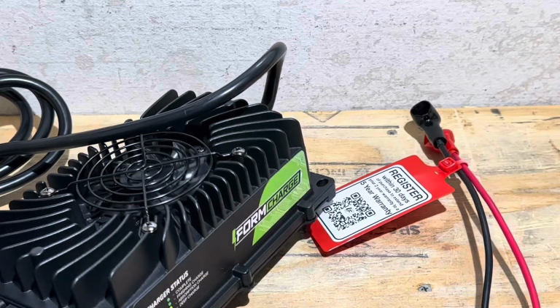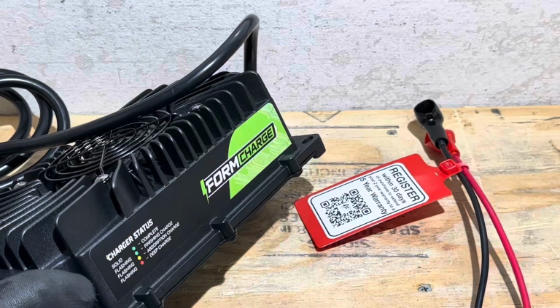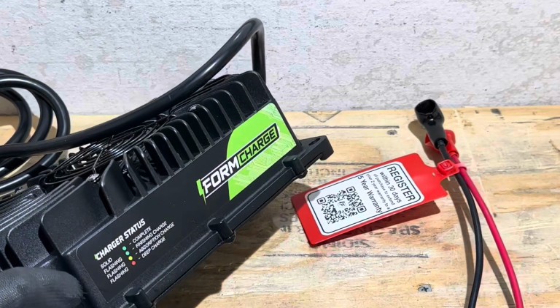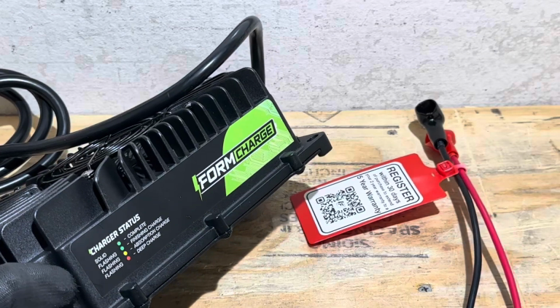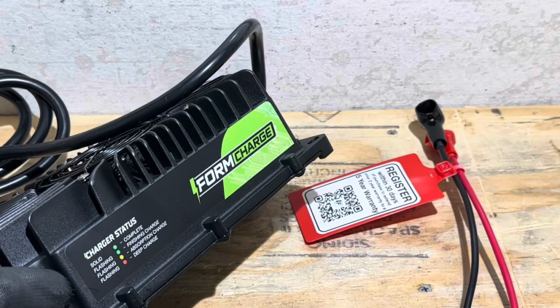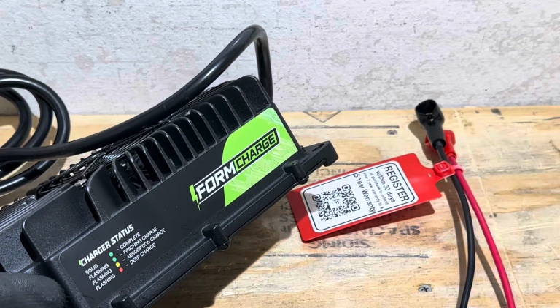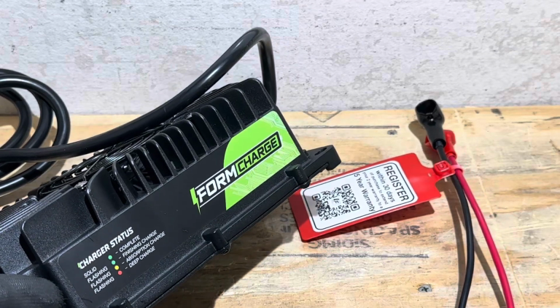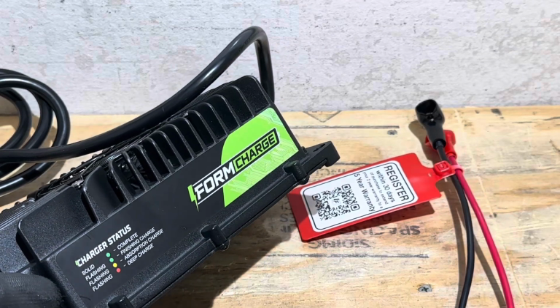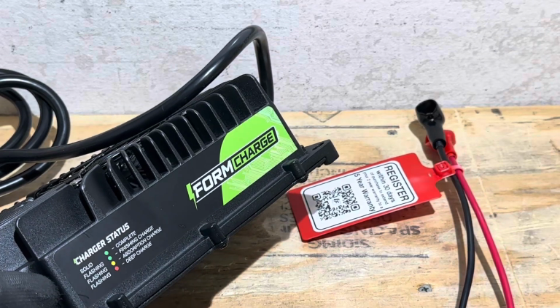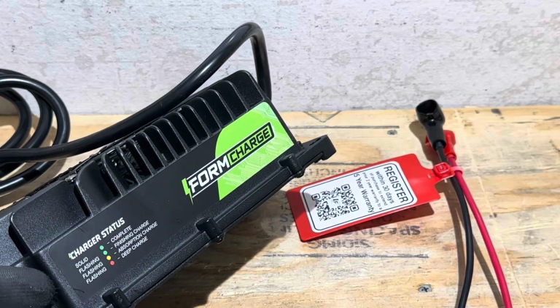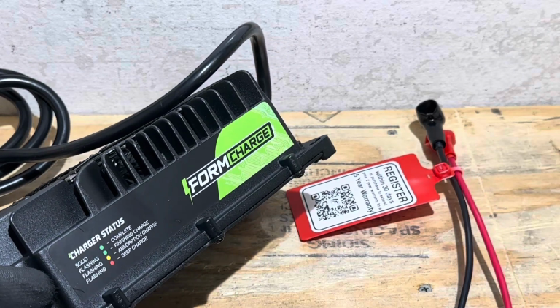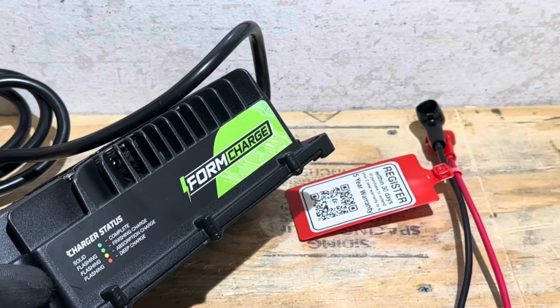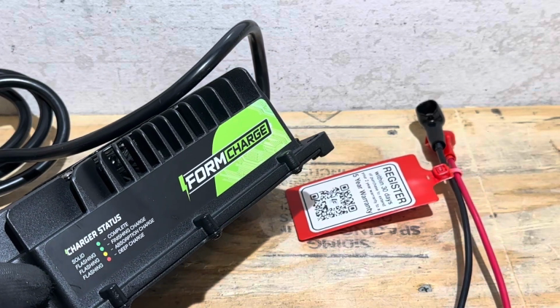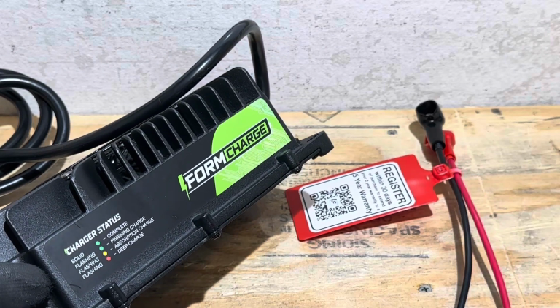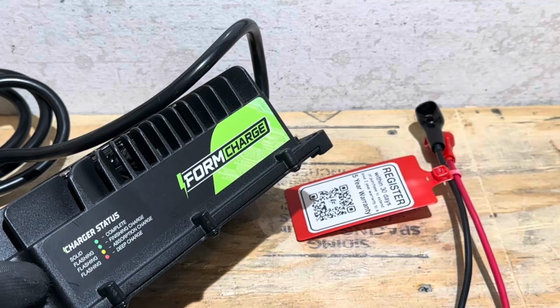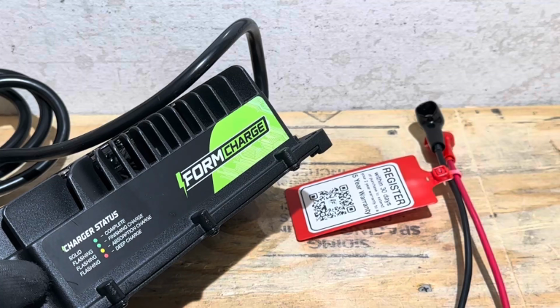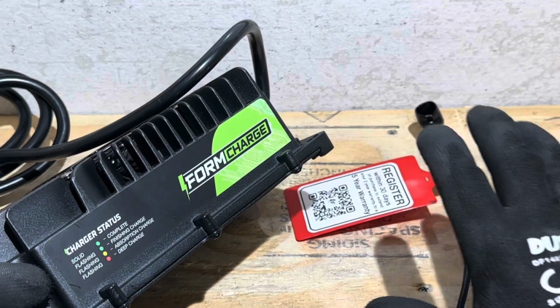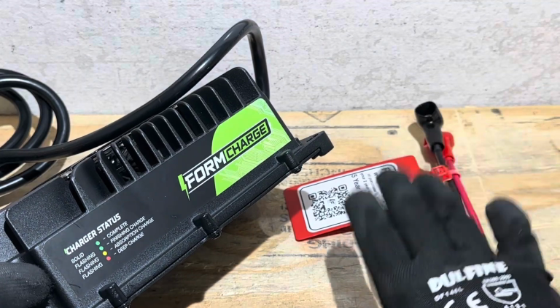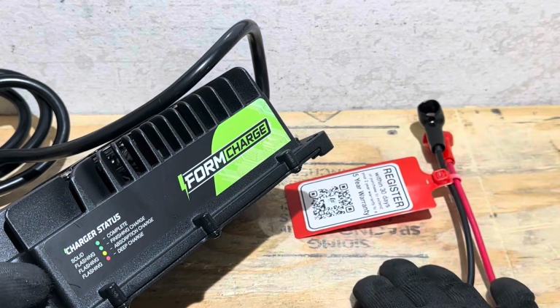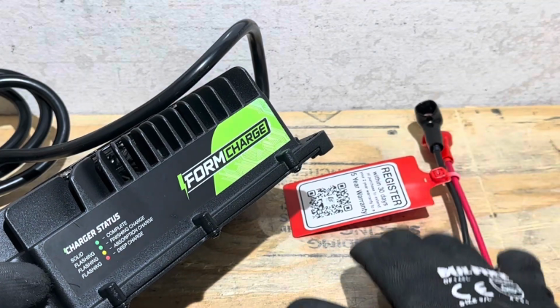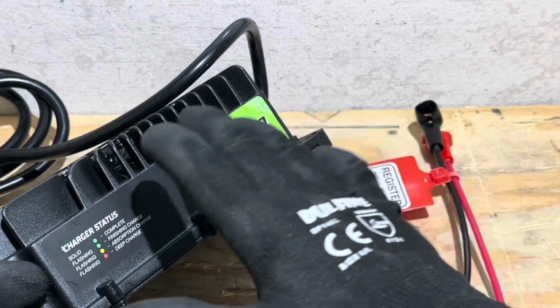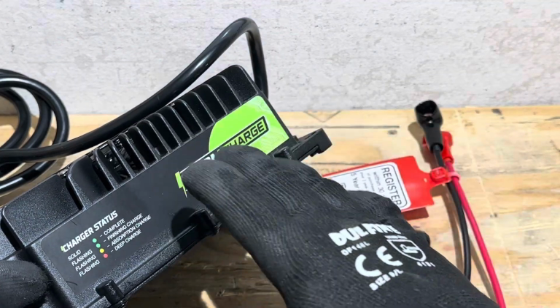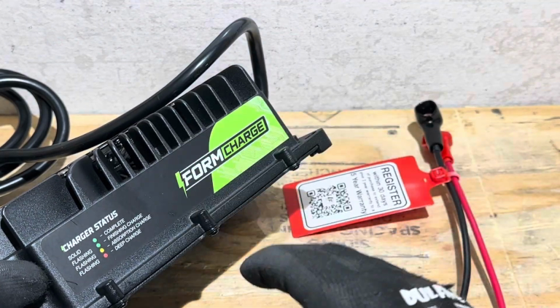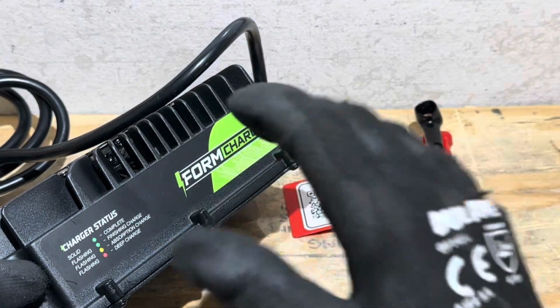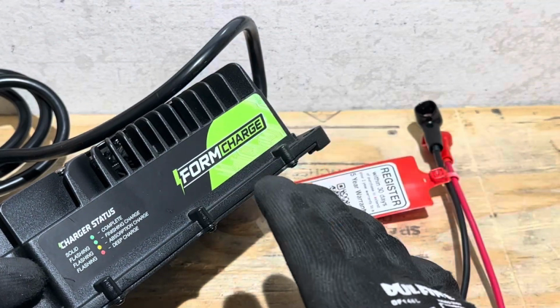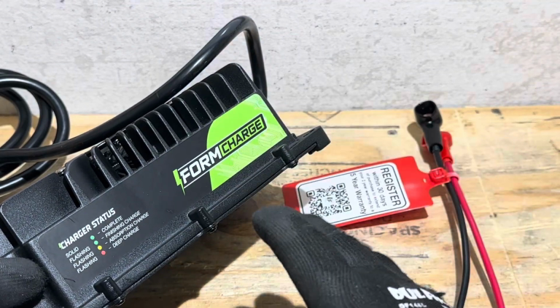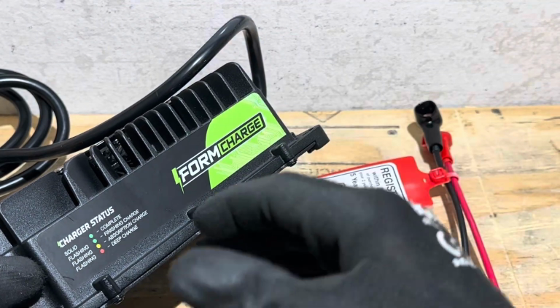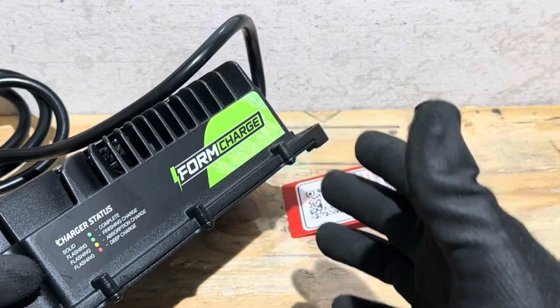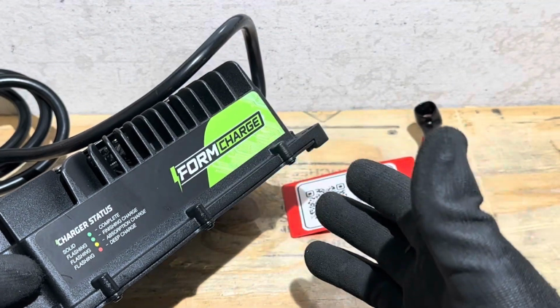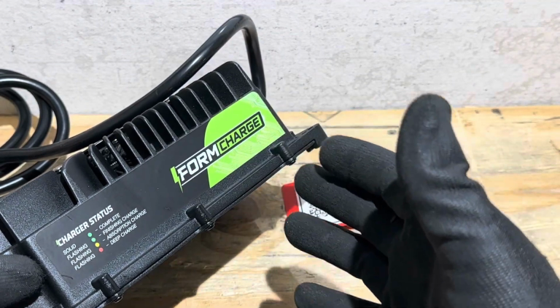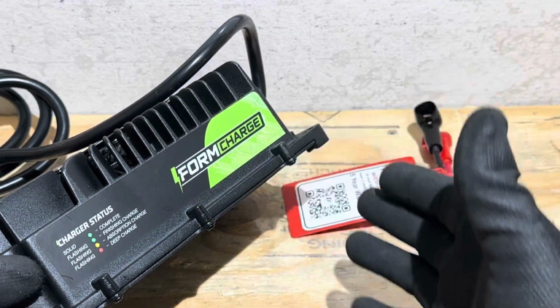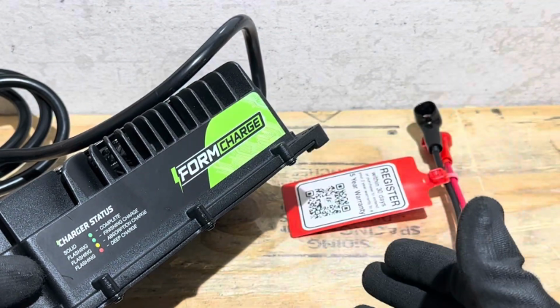That's the good thing about FormCharge — they are based in Minnesota, USA, with support and engineering in Minnesota. So your warranty with this company carries a lot more weight than some of your other brands.